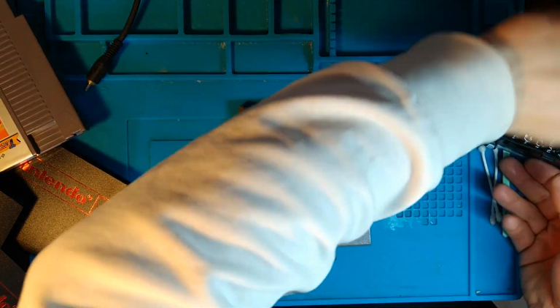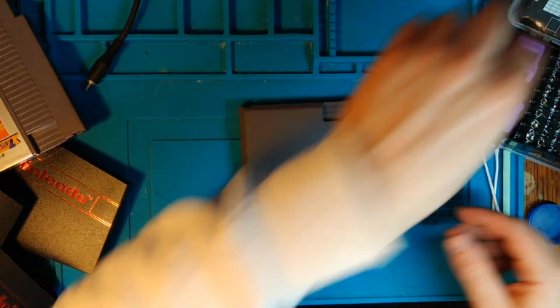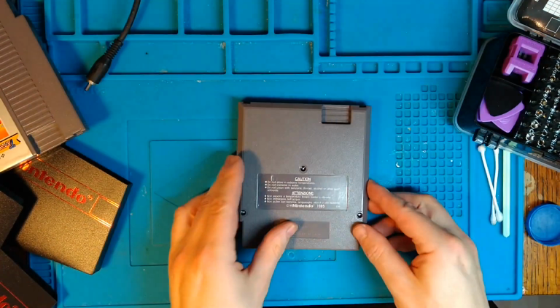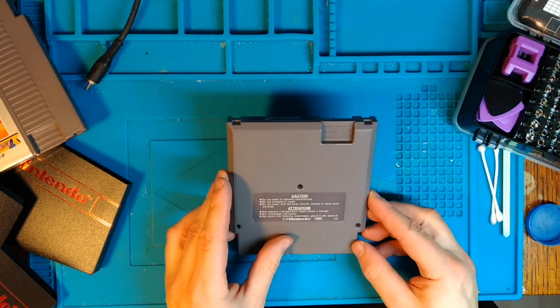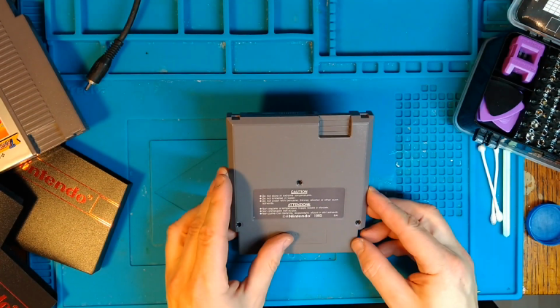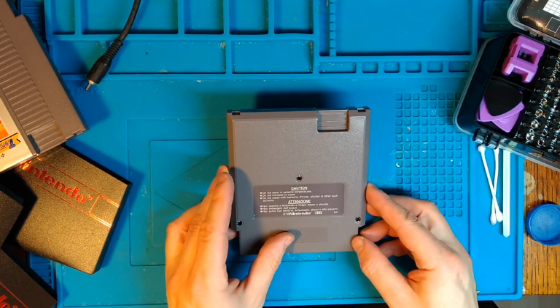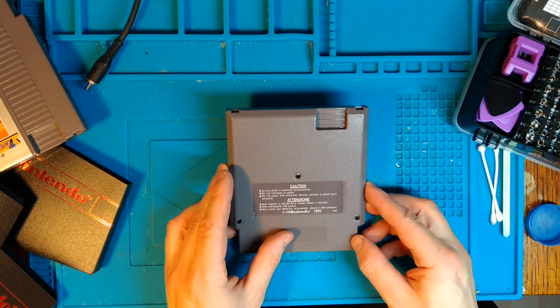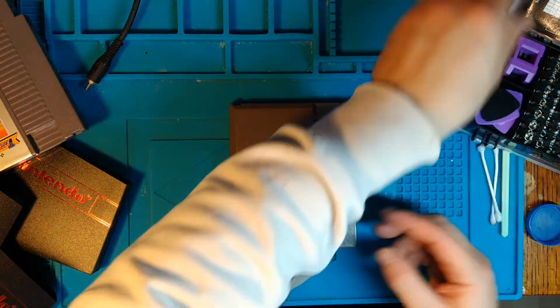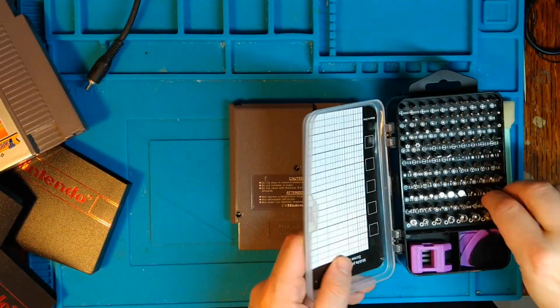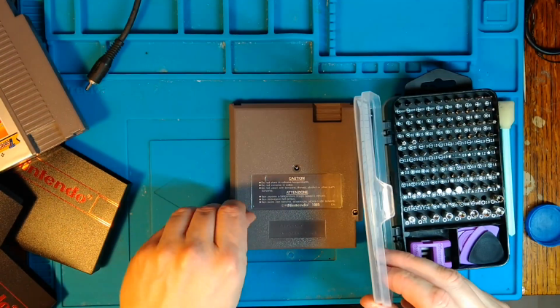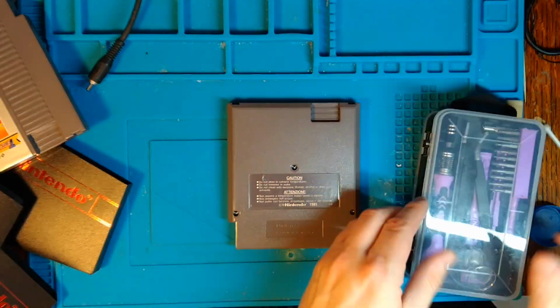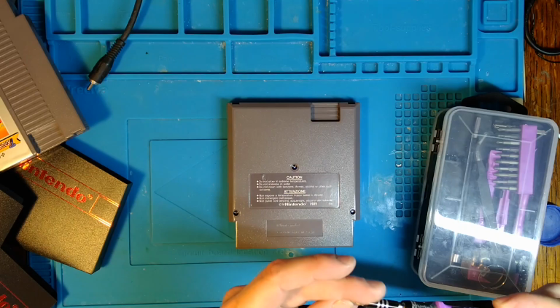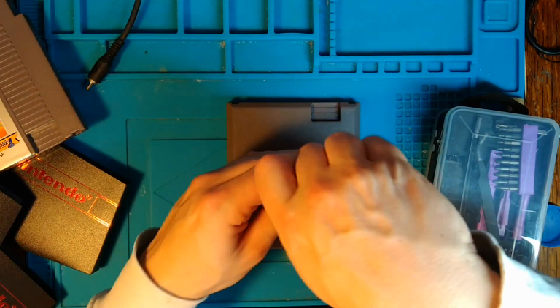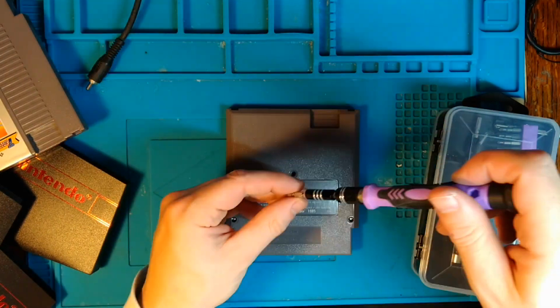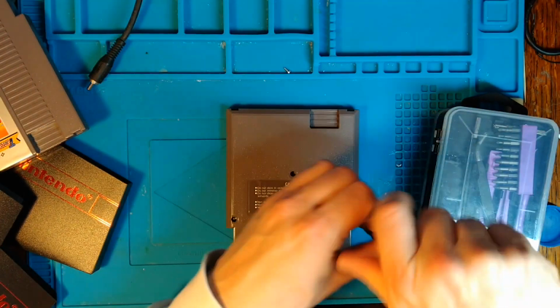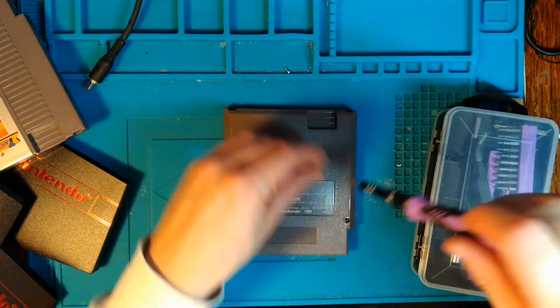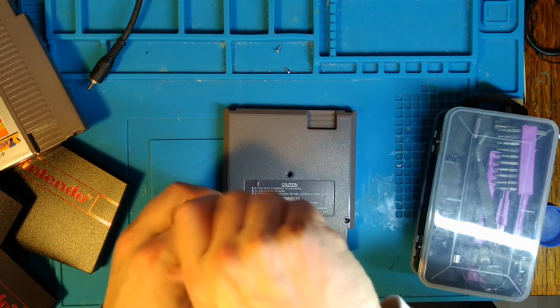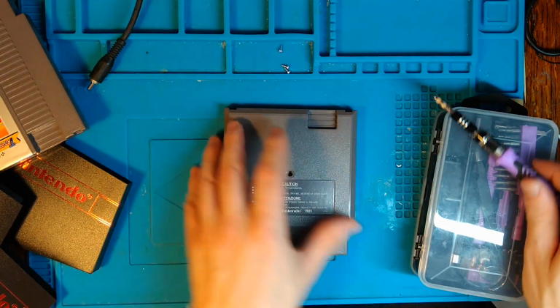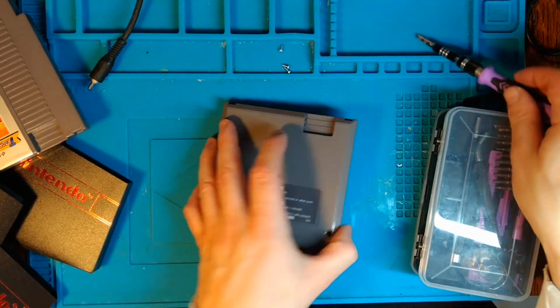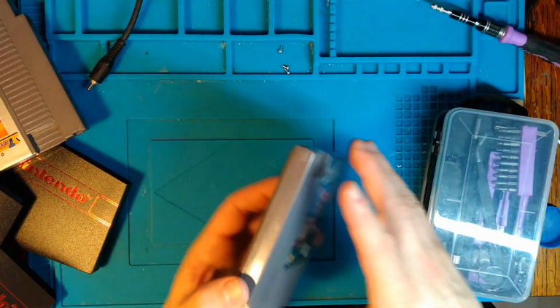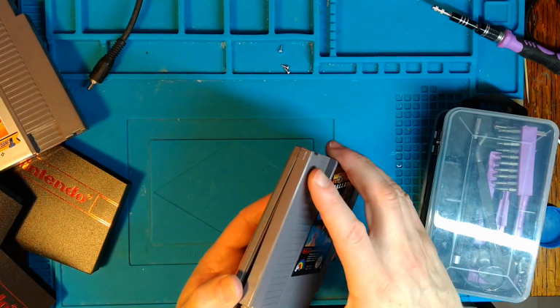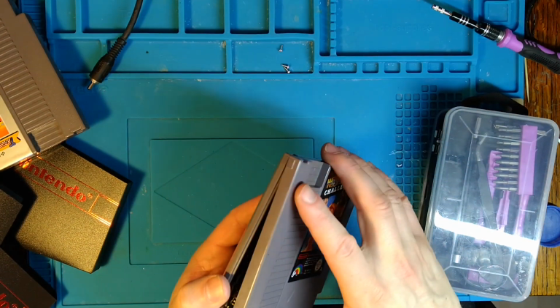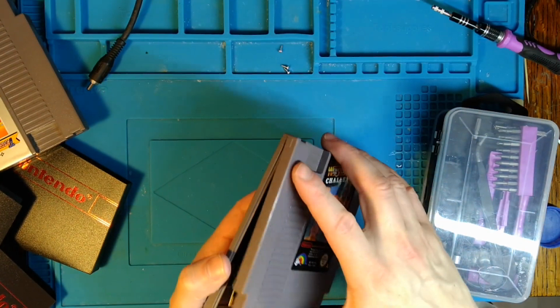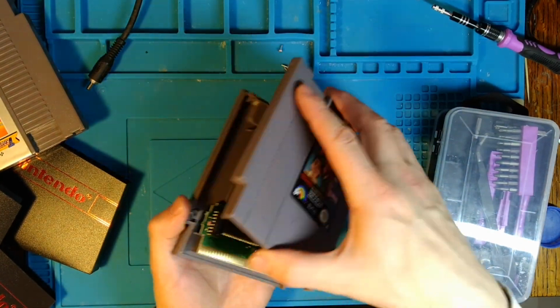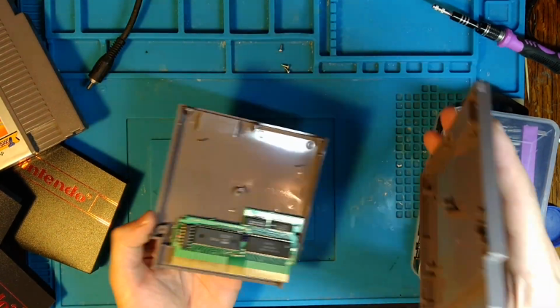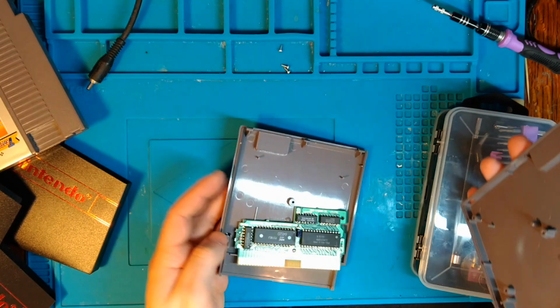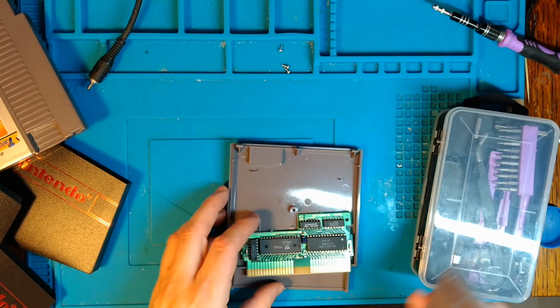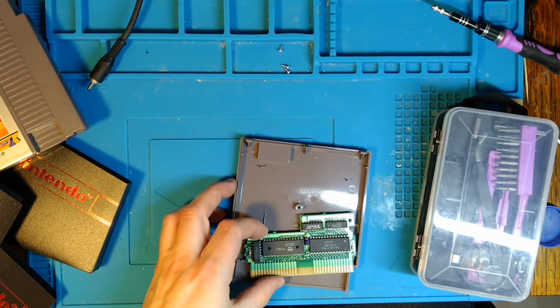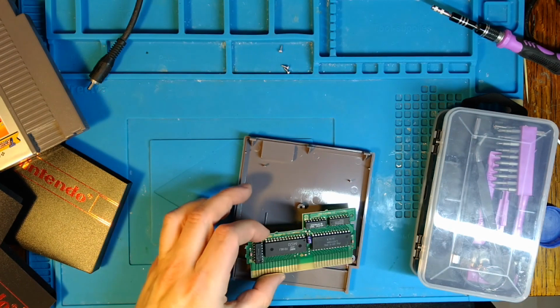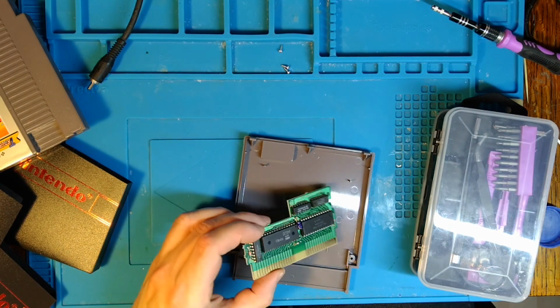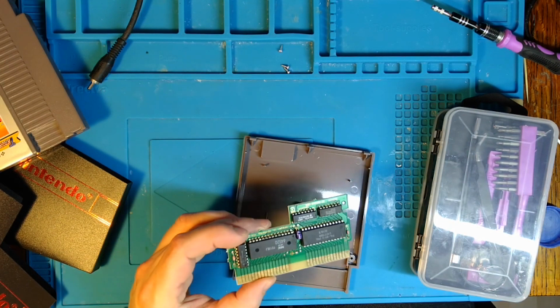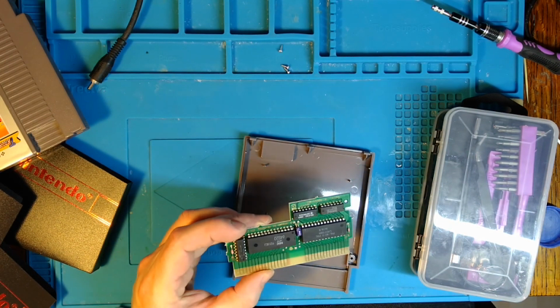So what kind of screws have we got here? It does work intermittently. So there's the game board.